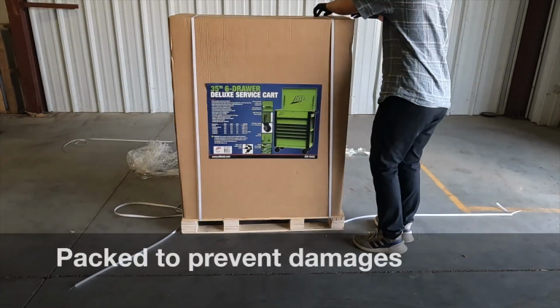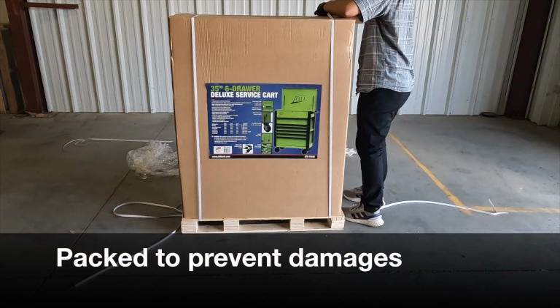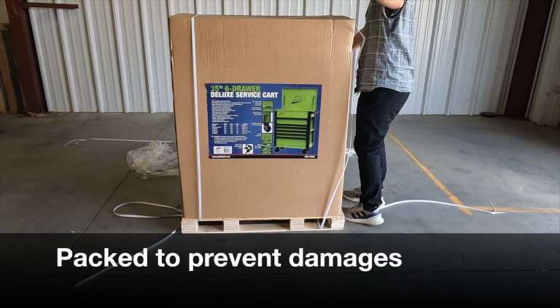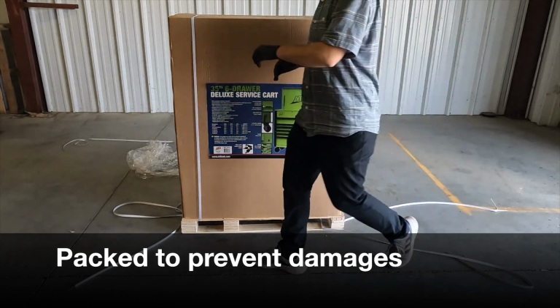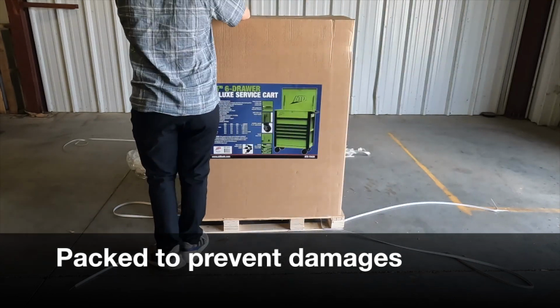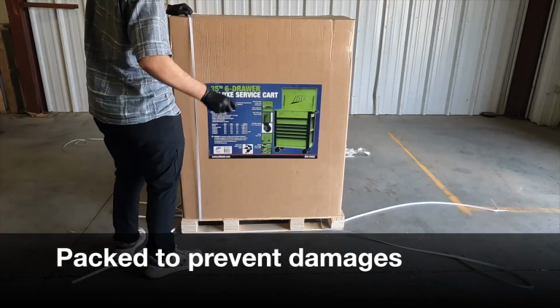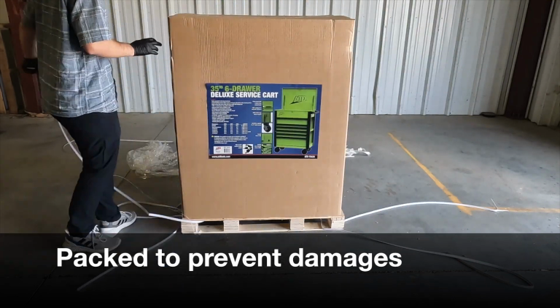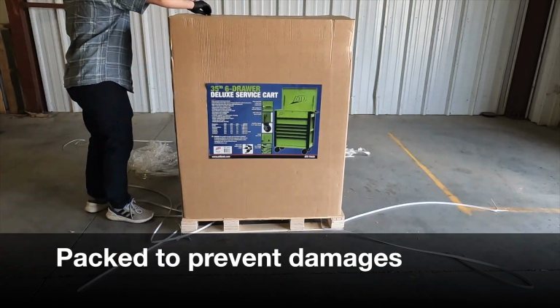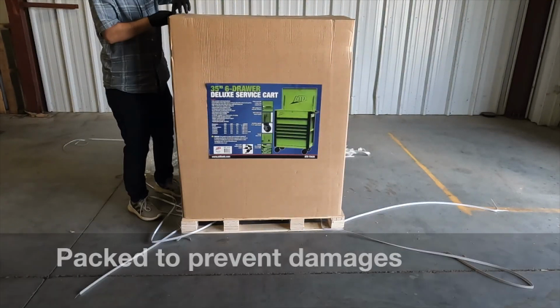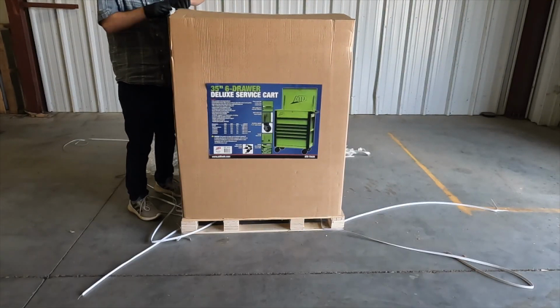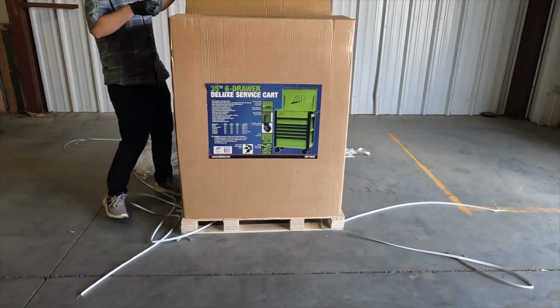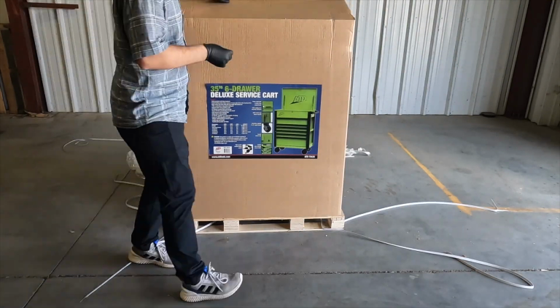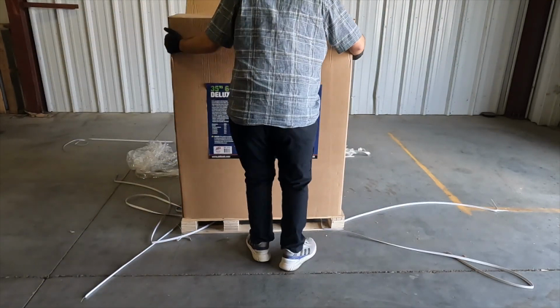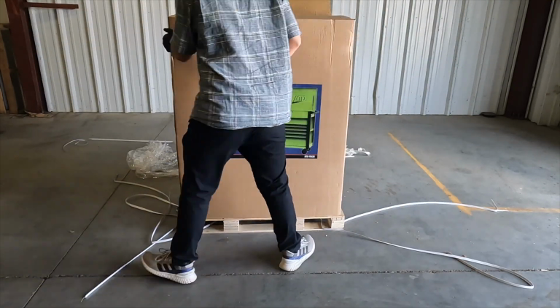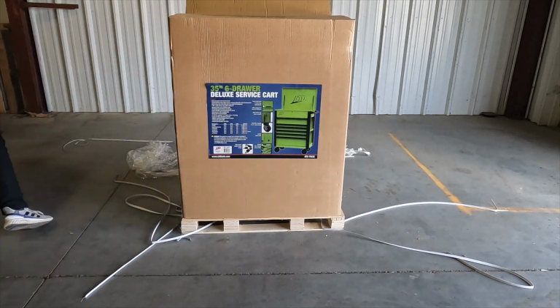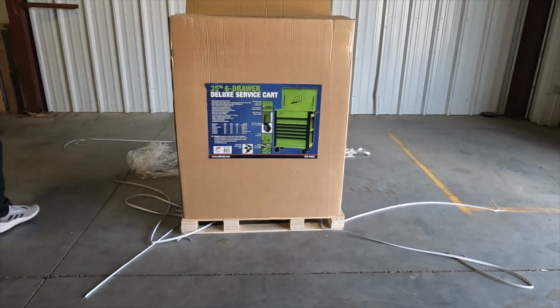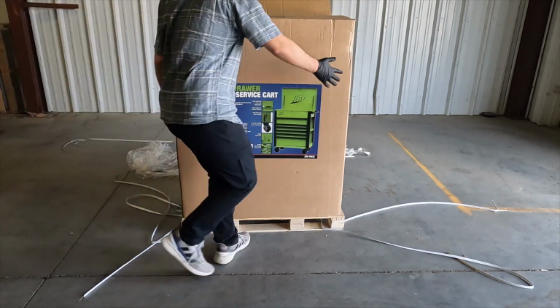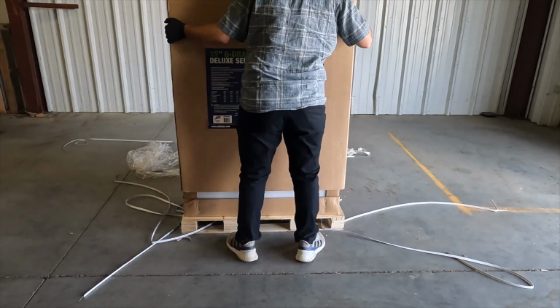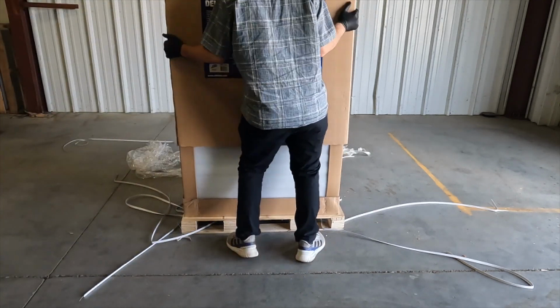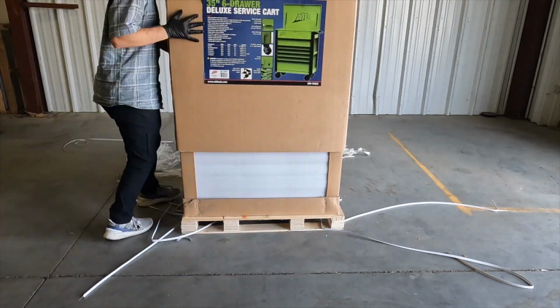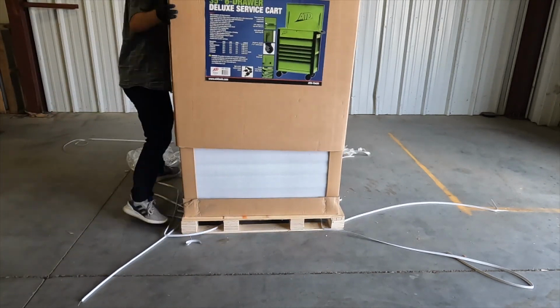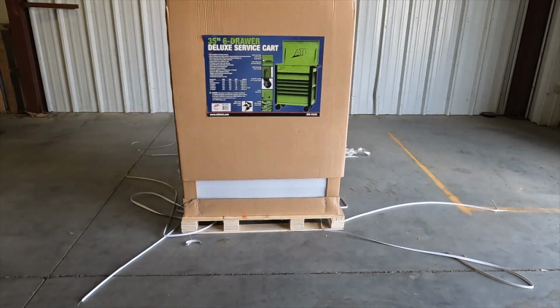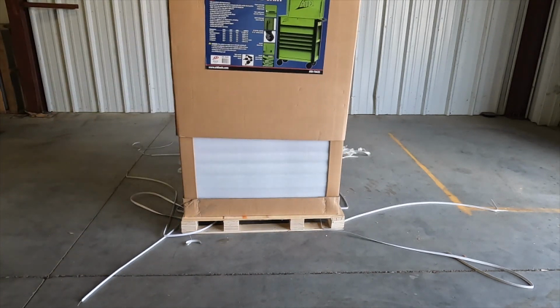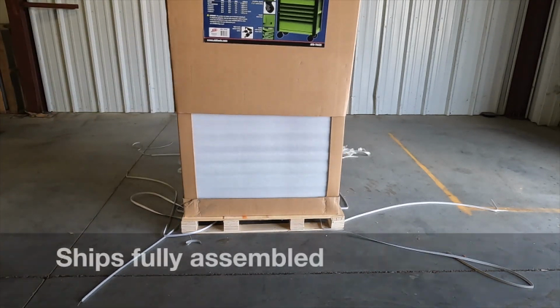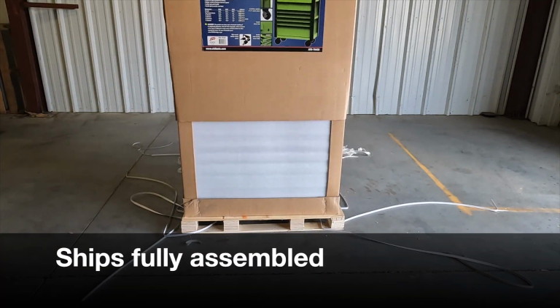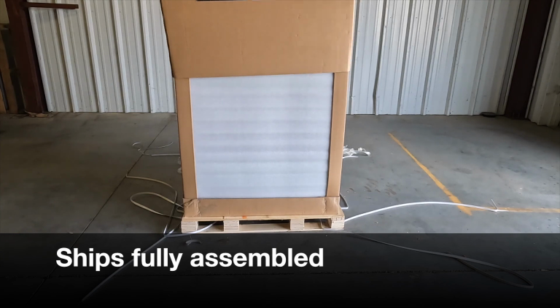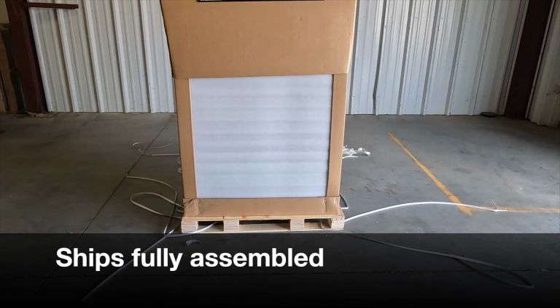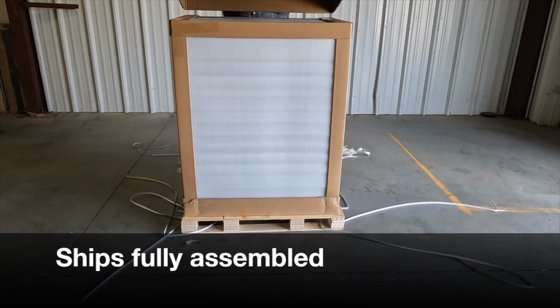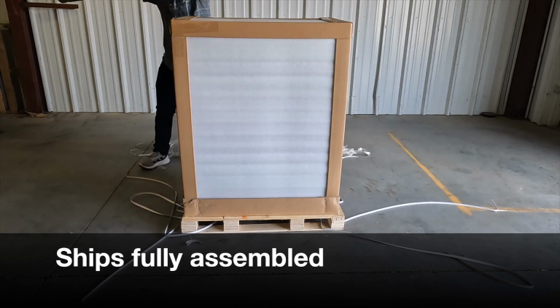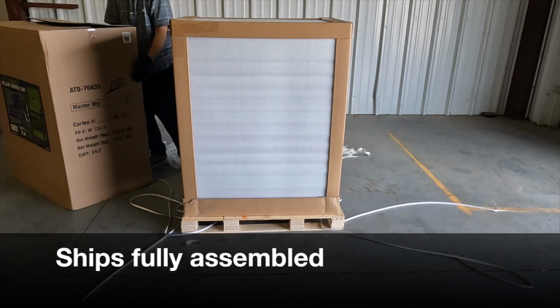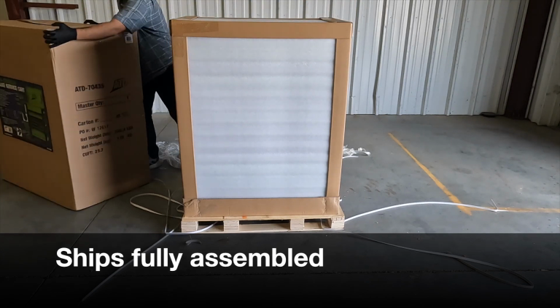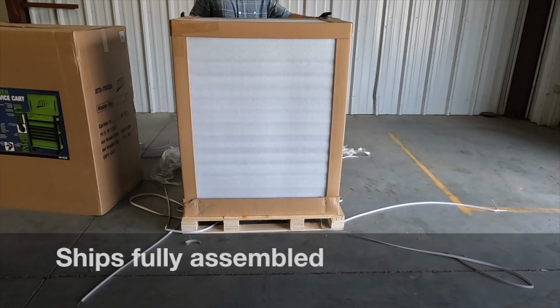Our service carts are packed well to prevent damages during shipping. The service carts come fully assembled including the casters.